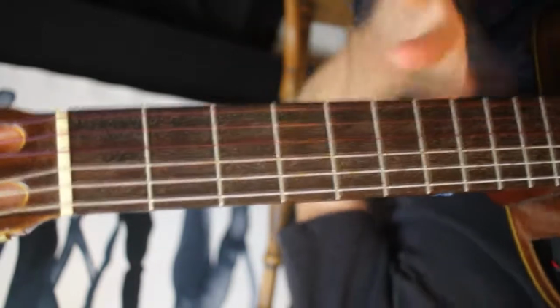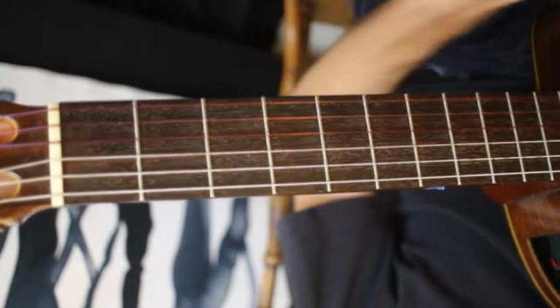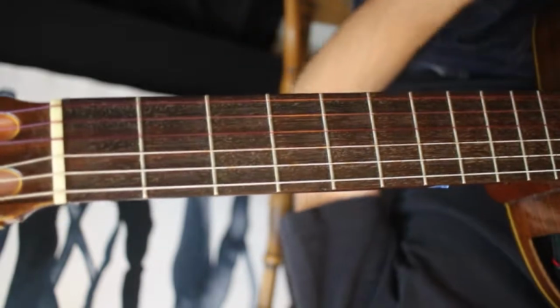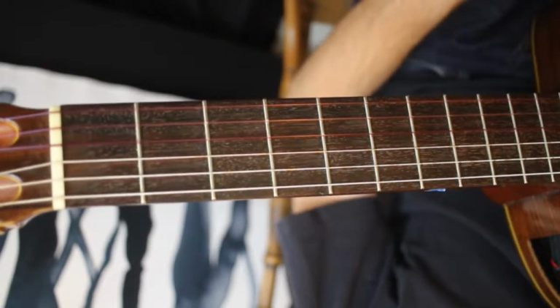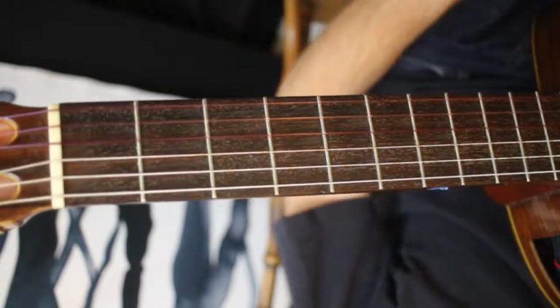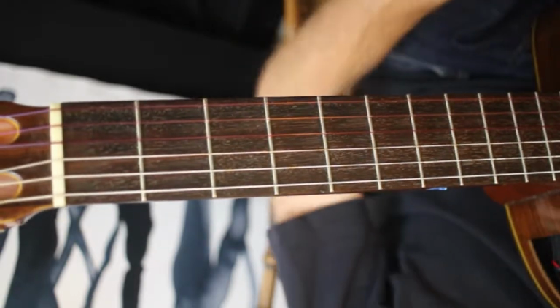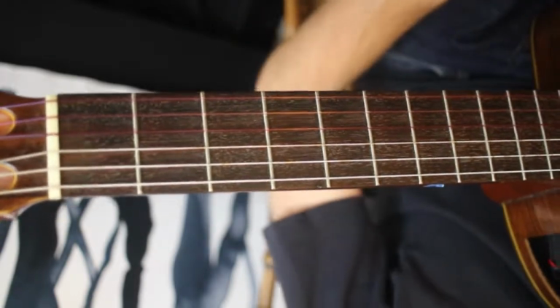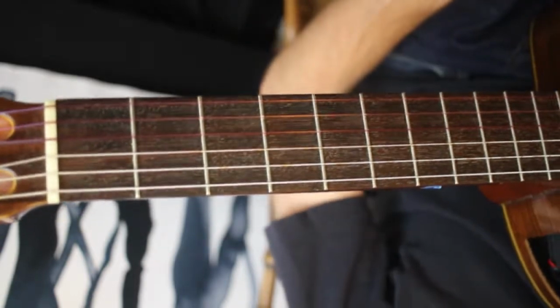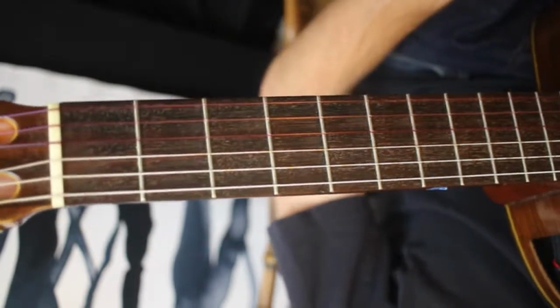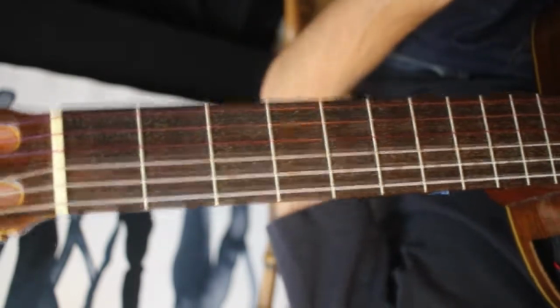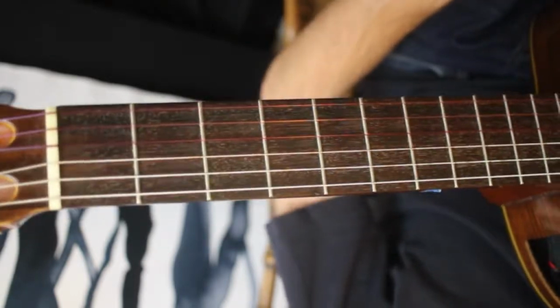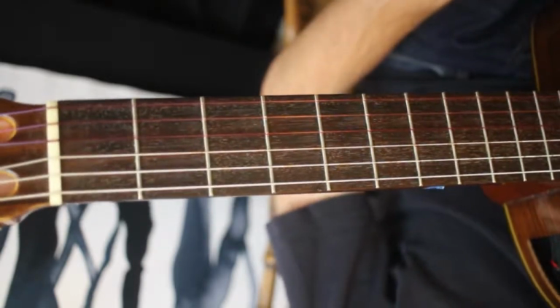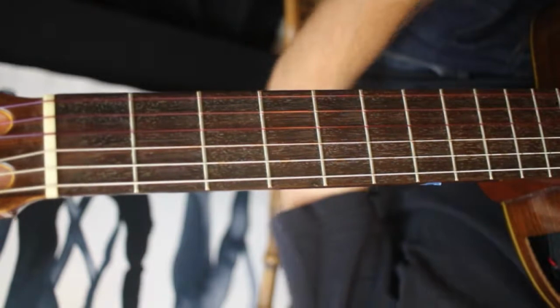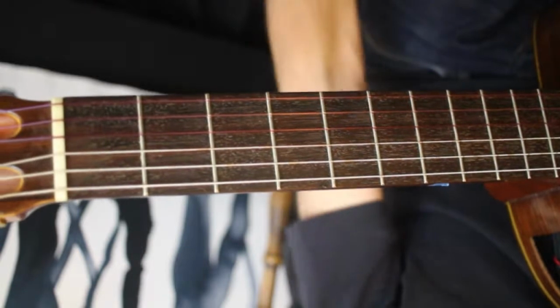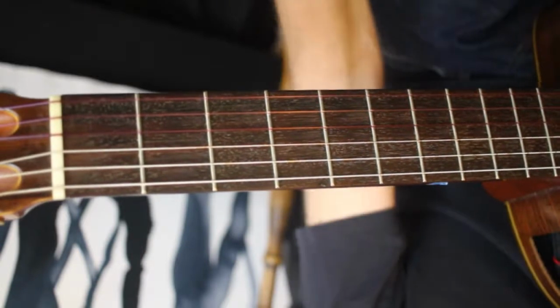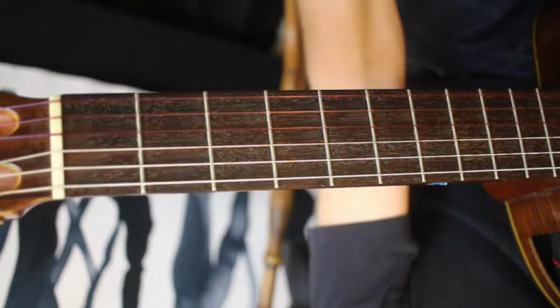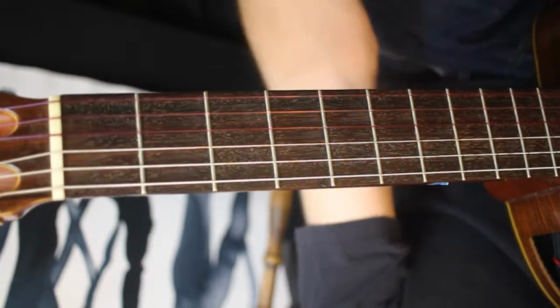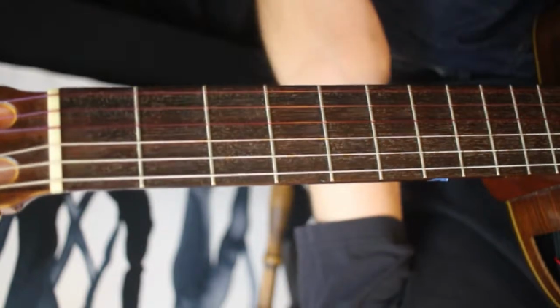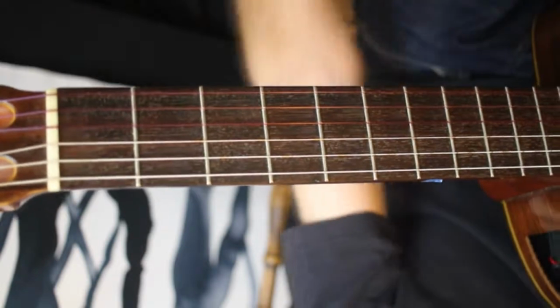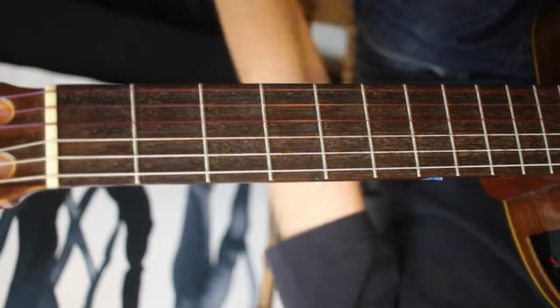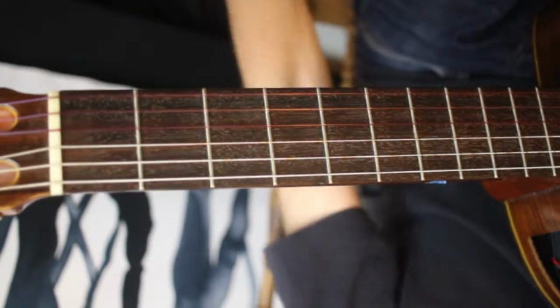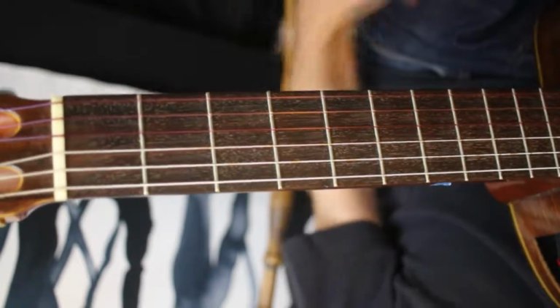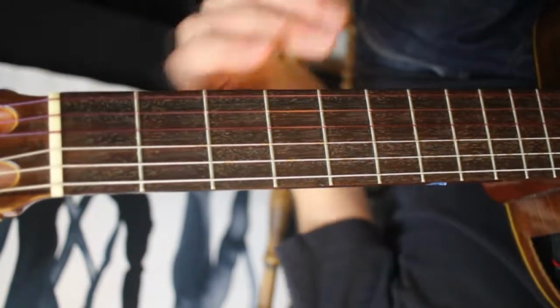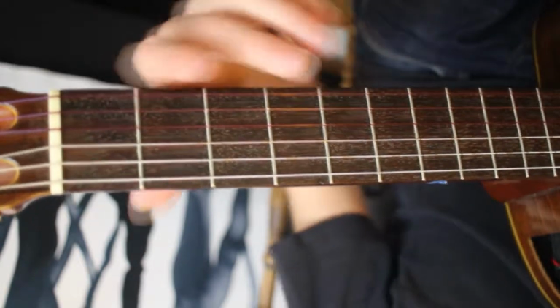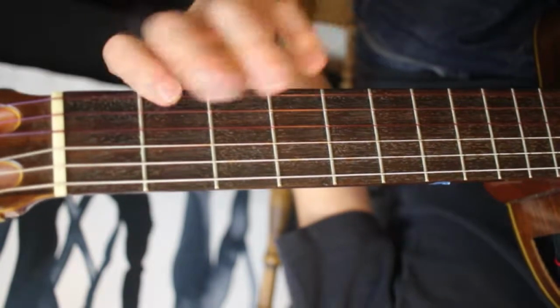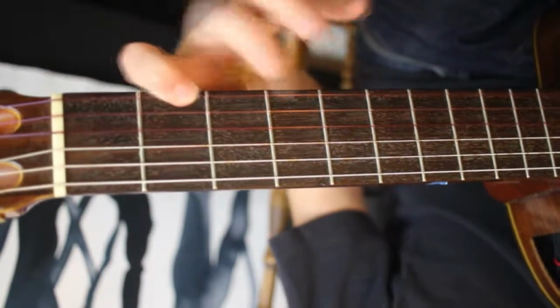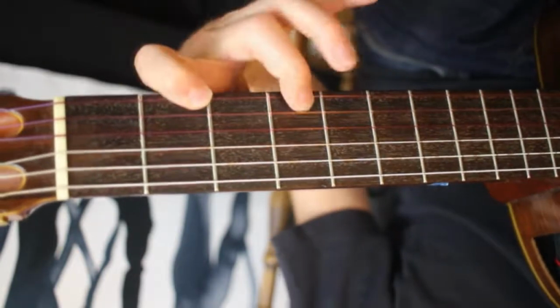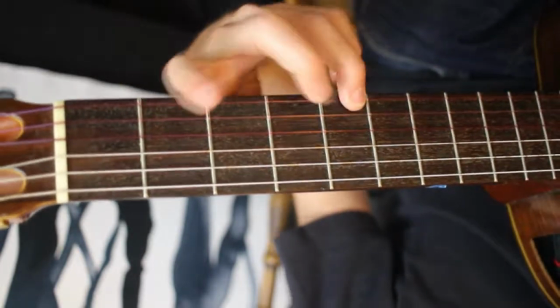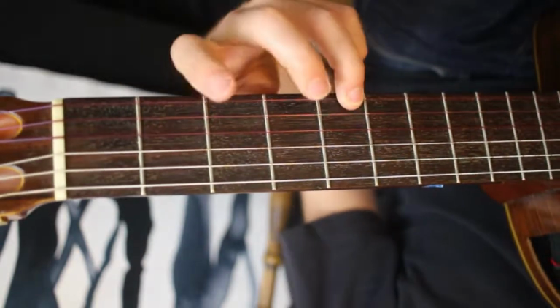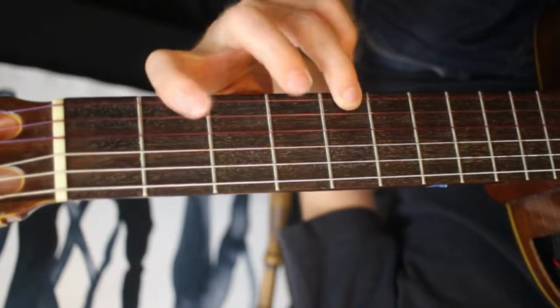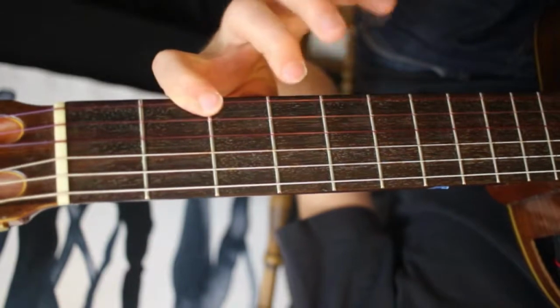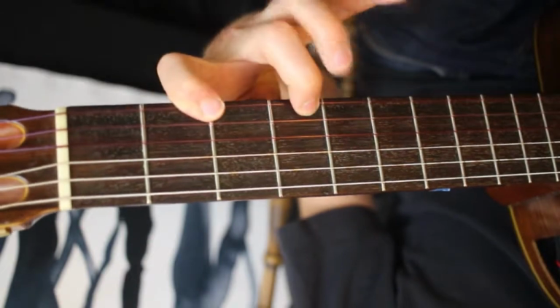And again, if you can do it without looking, it's best. Whether you're doing fingerstyle or pick style, the main thing is to keep it really legato — make sure all the notes are joined together.